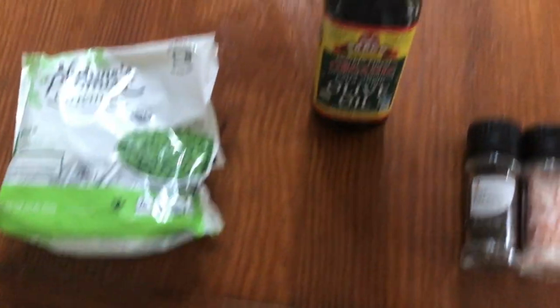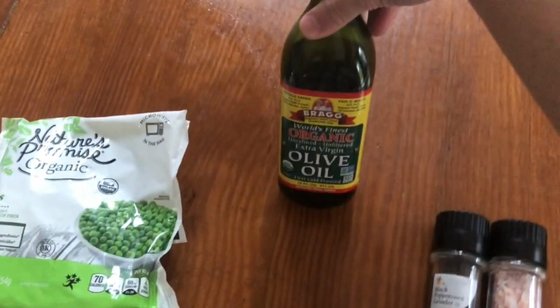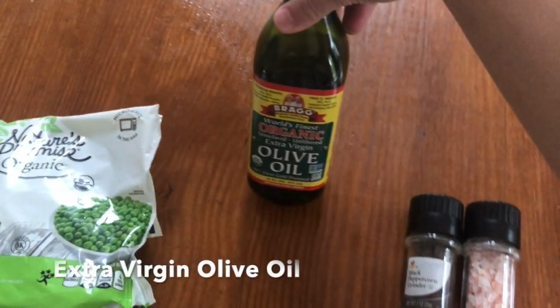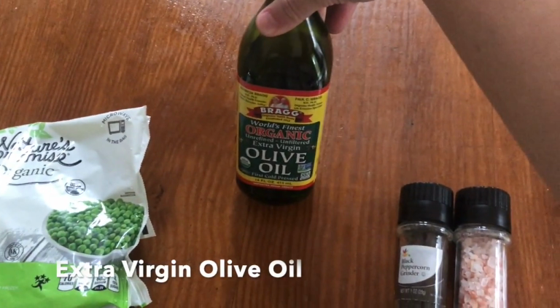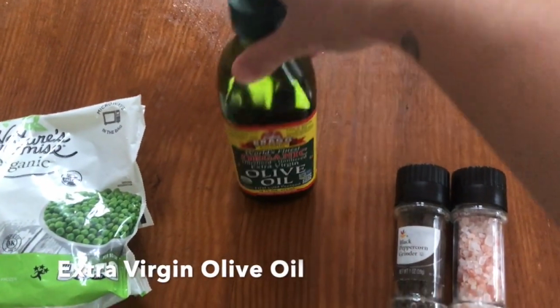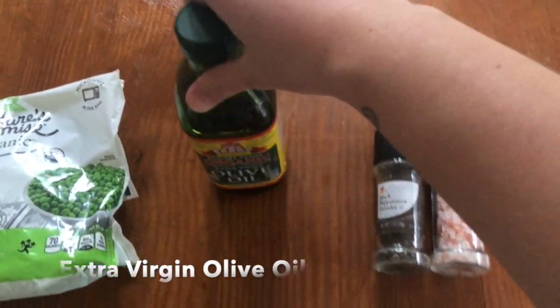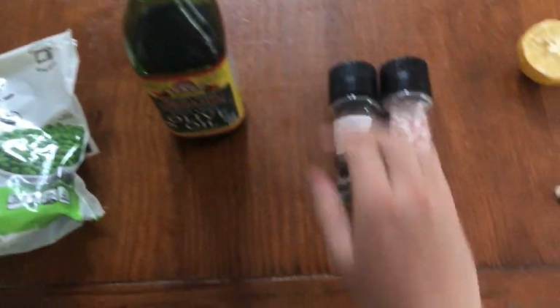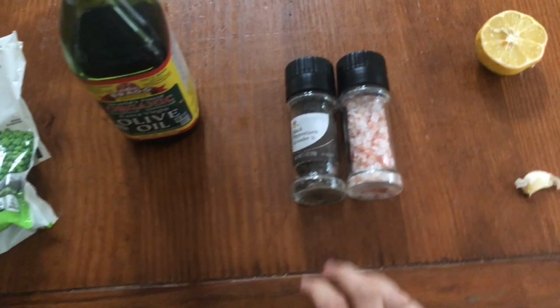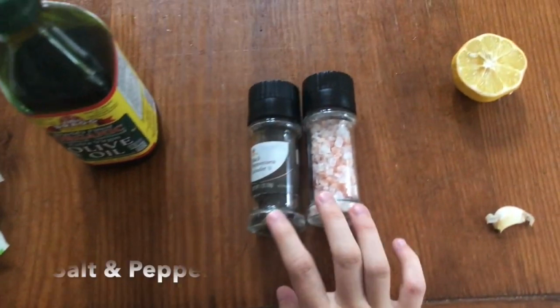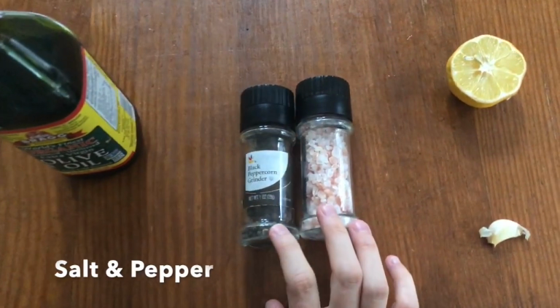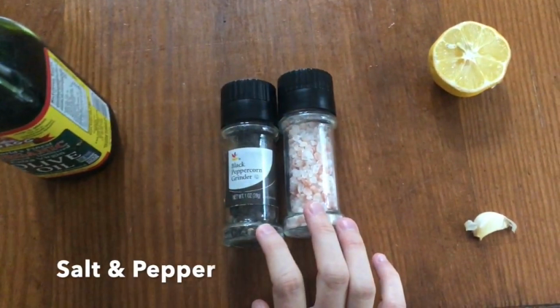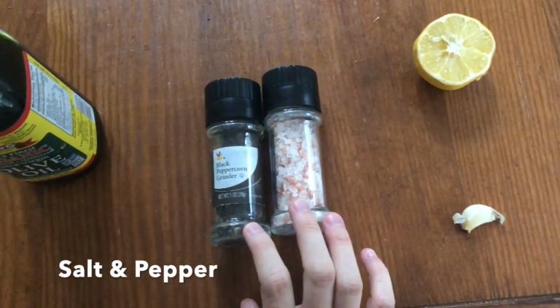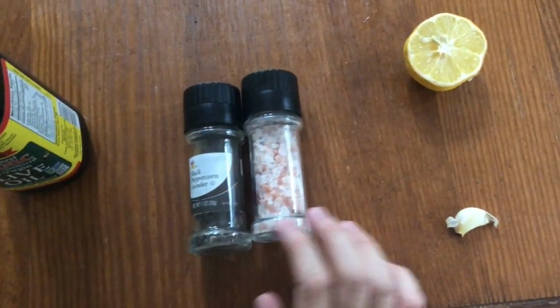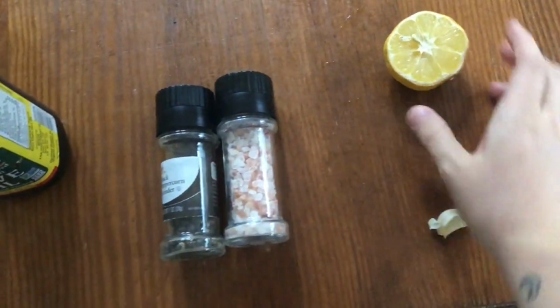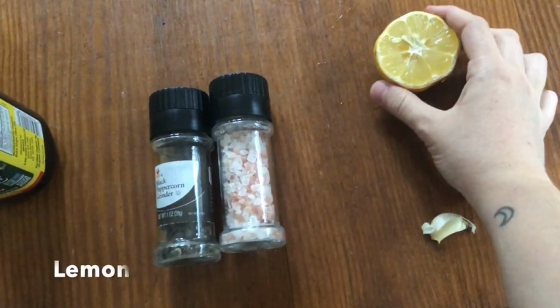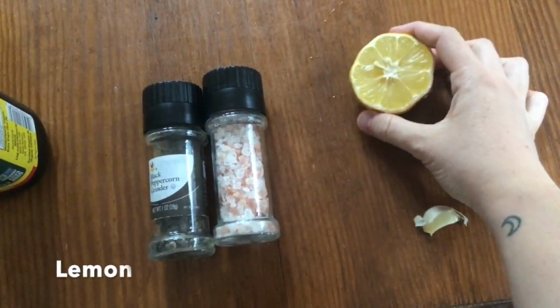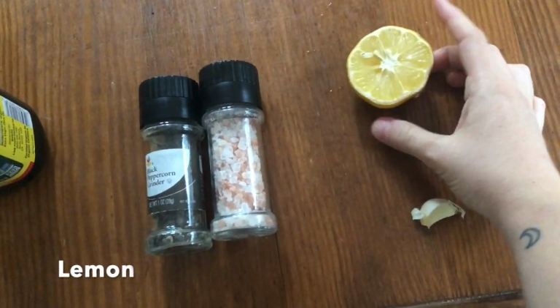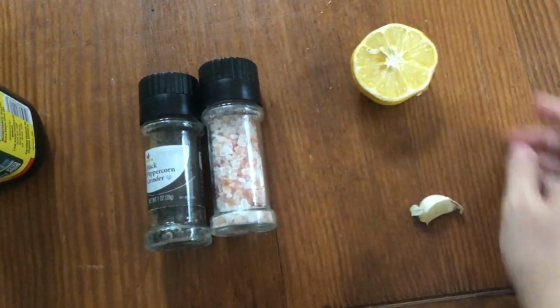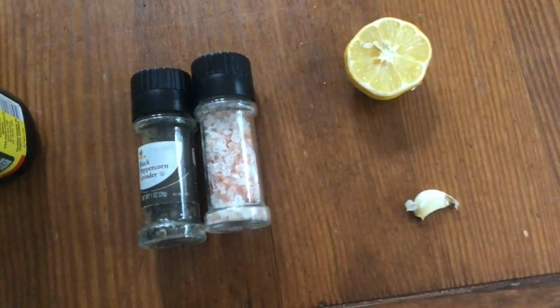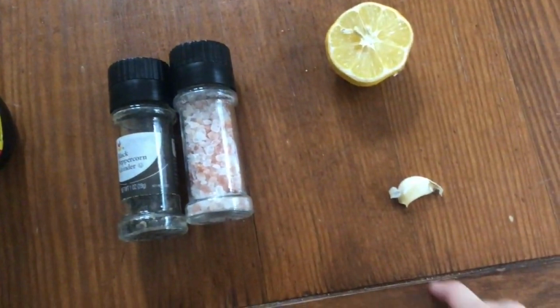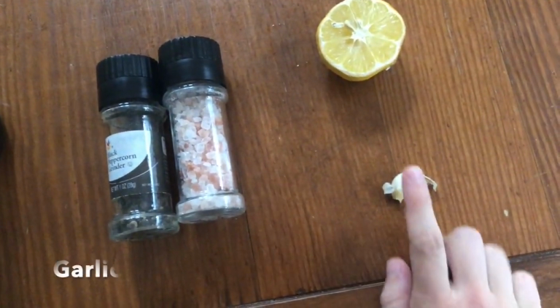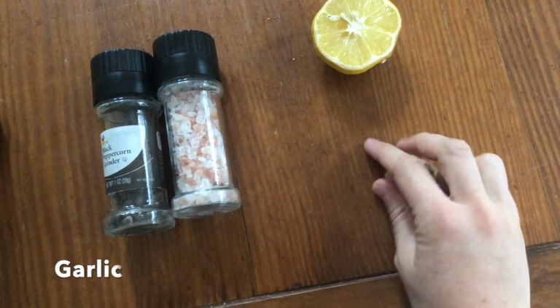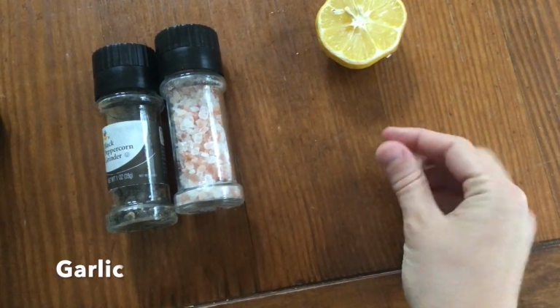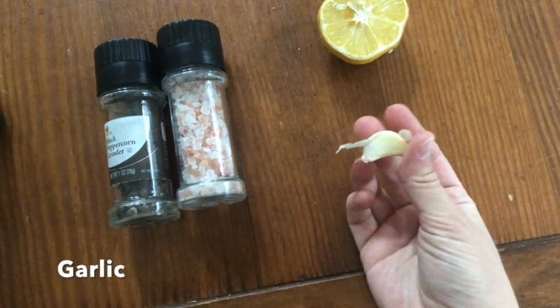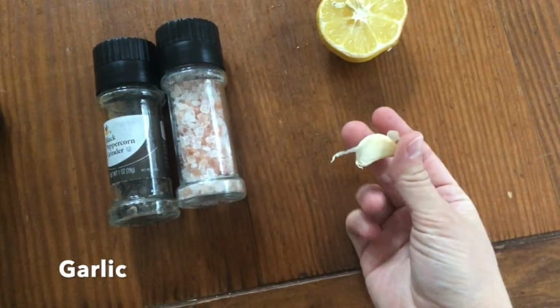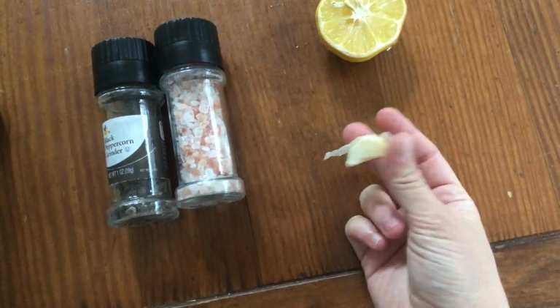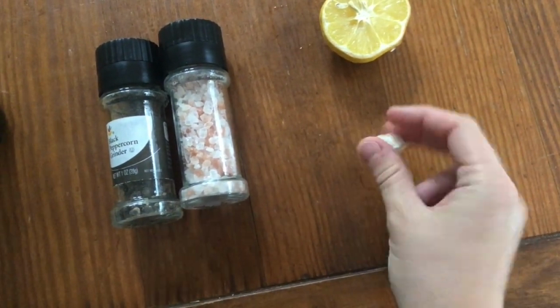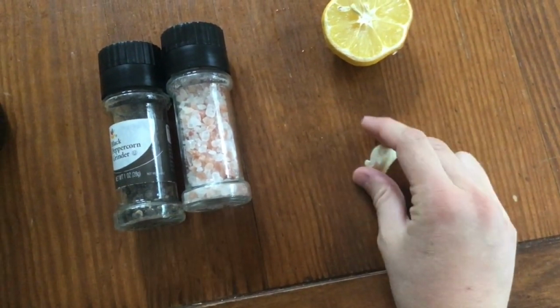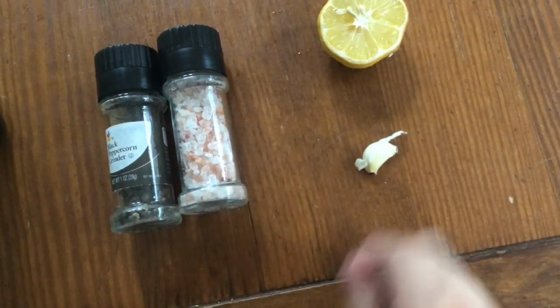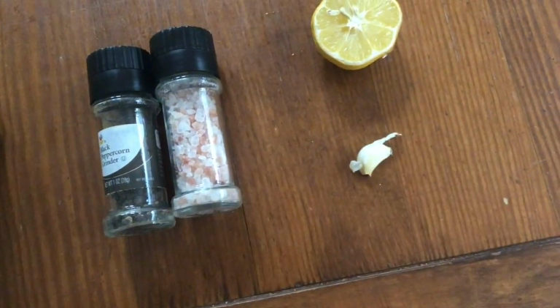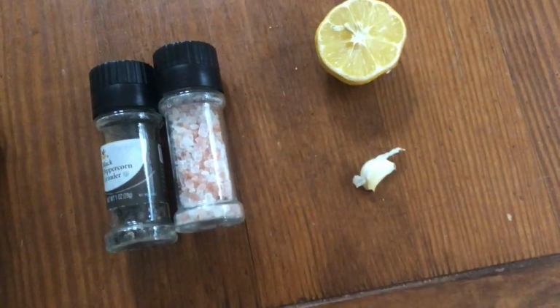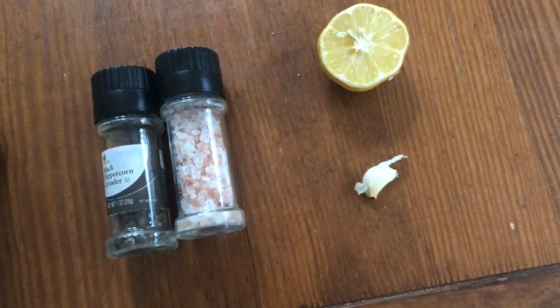Some olive oil, salt and pepper, some lemon, and a clove of garlic. If you're making this with kids or if you don't like the taste of garlic, you don't have to add that.